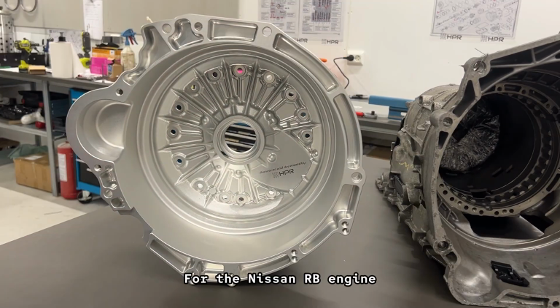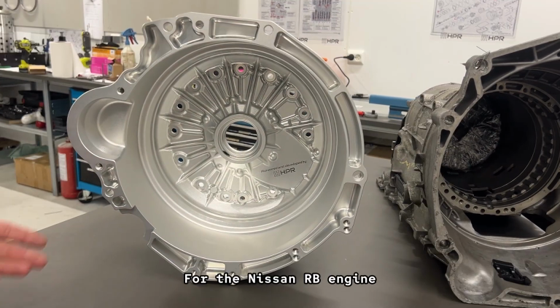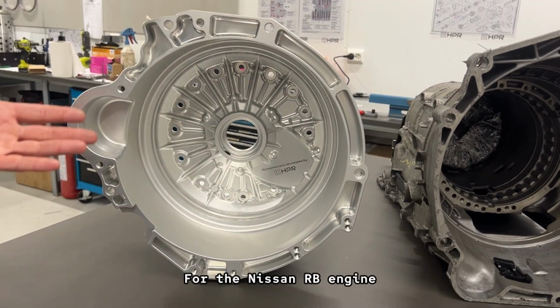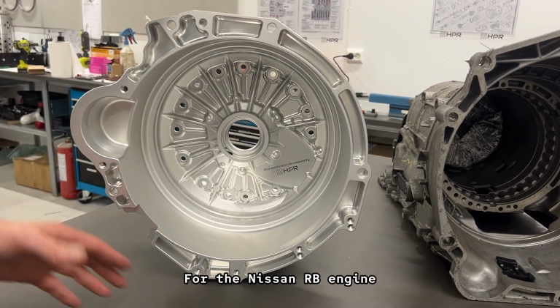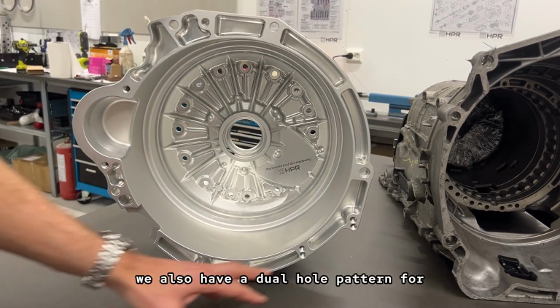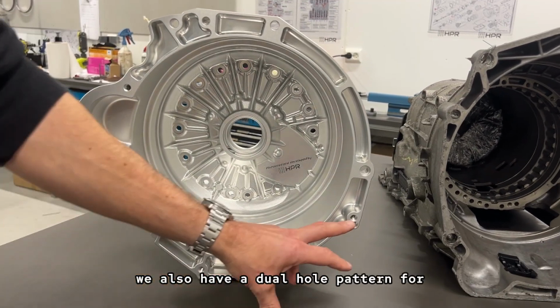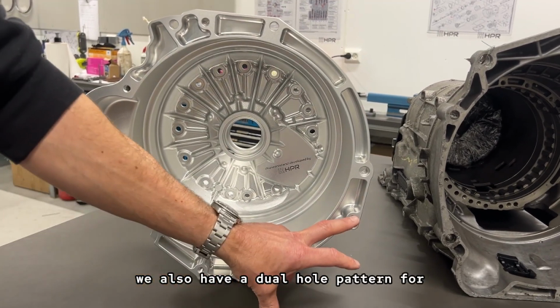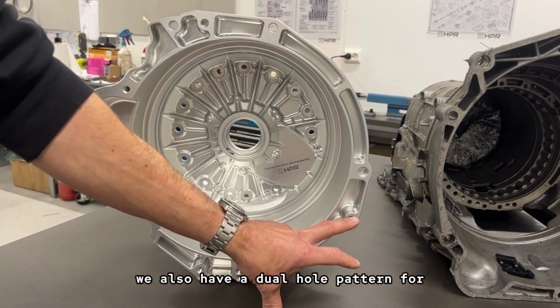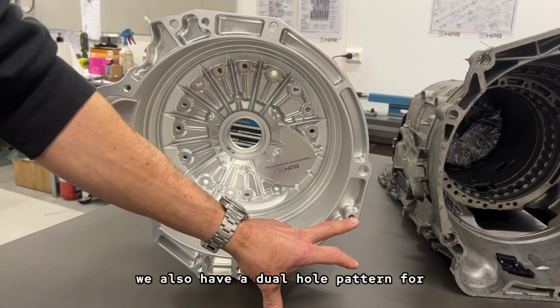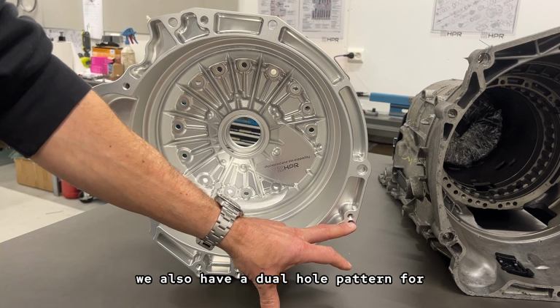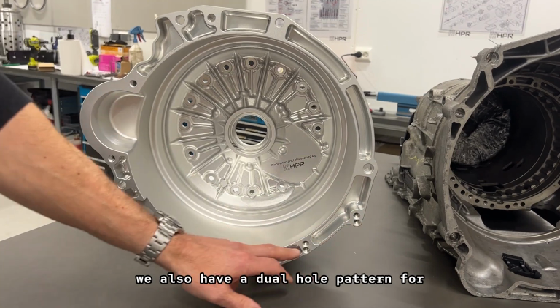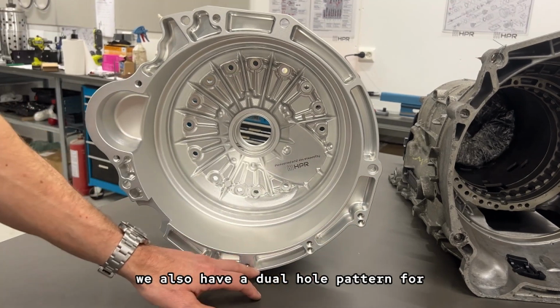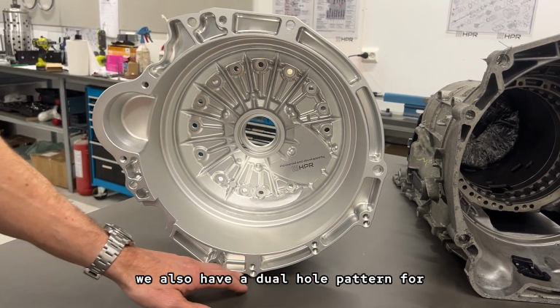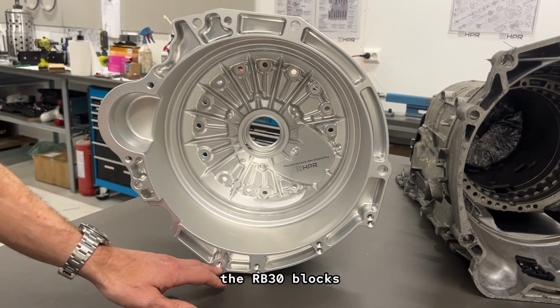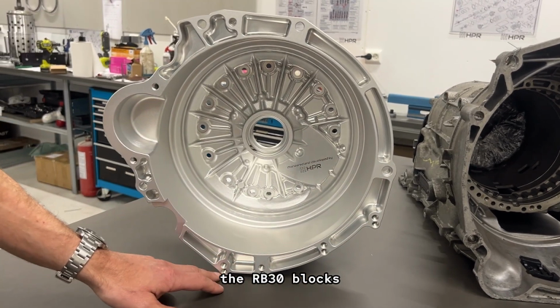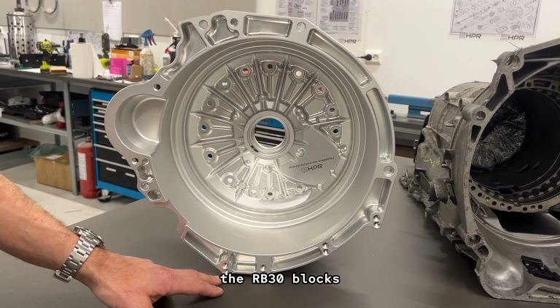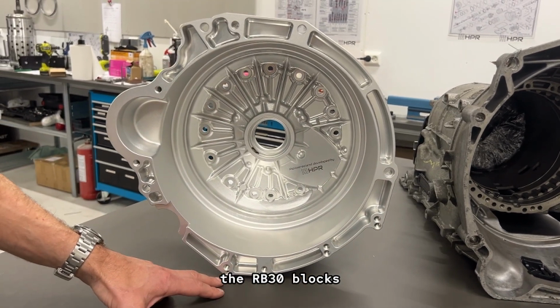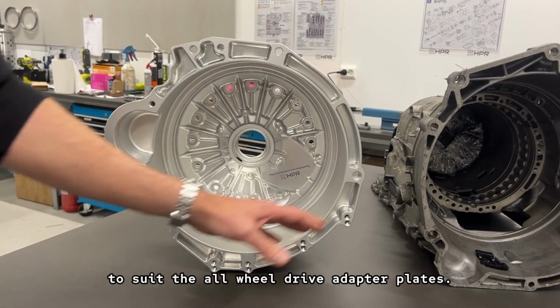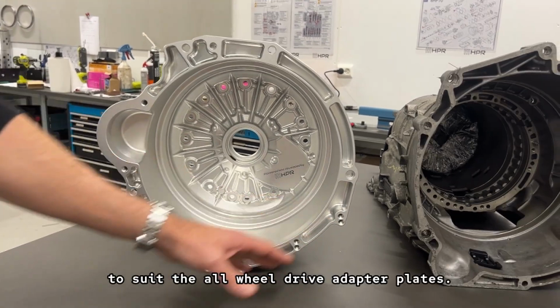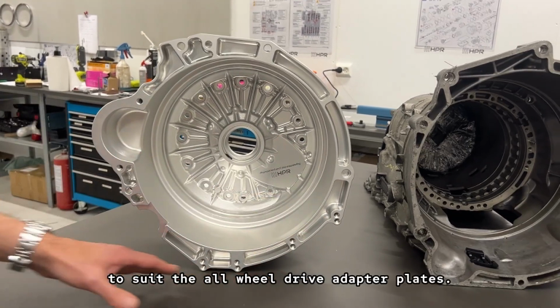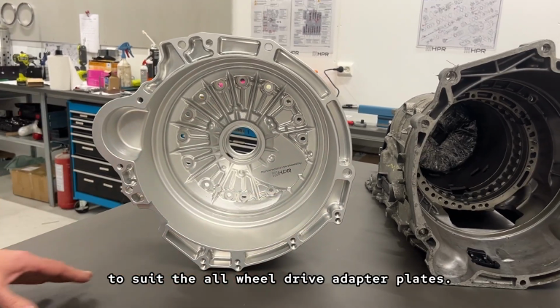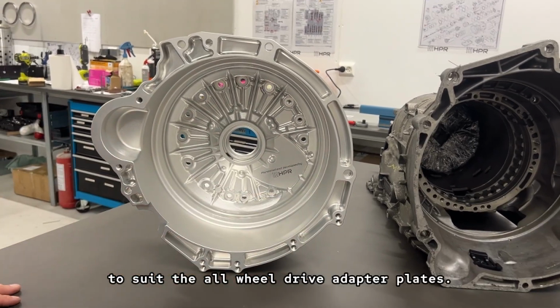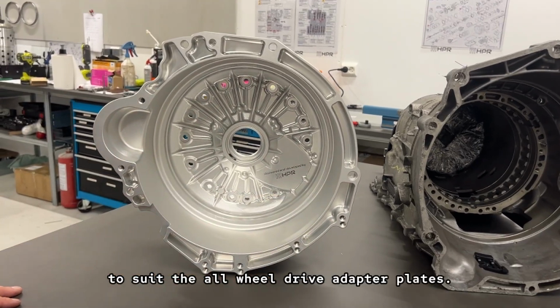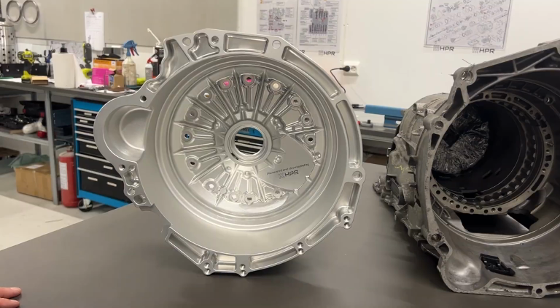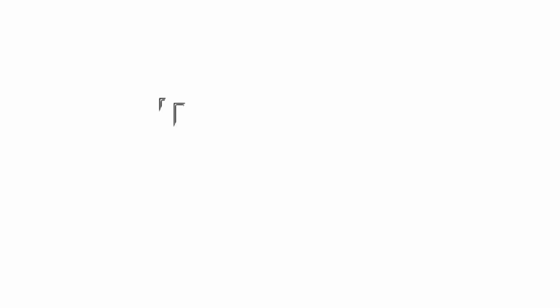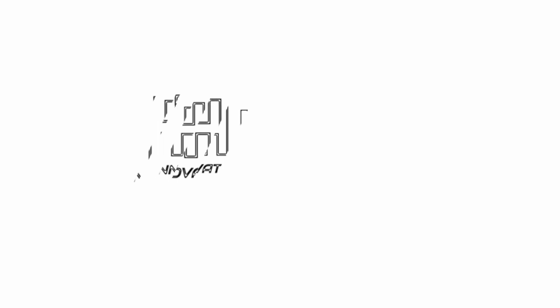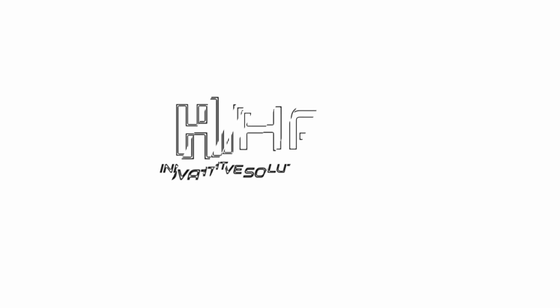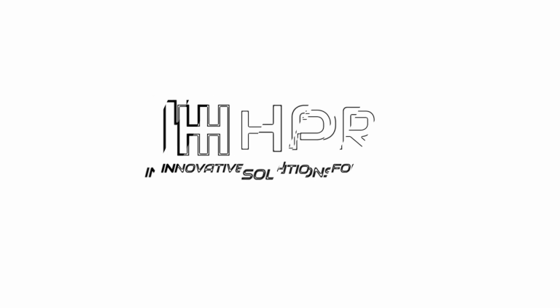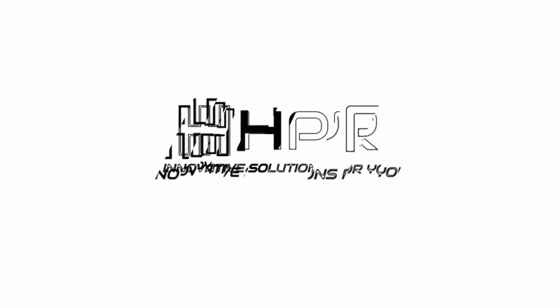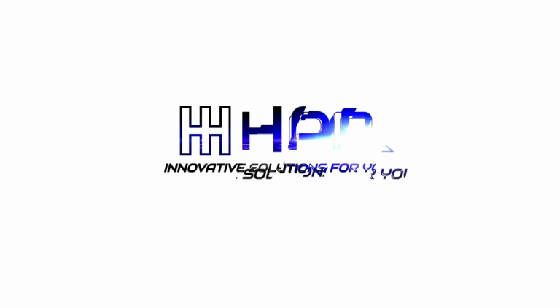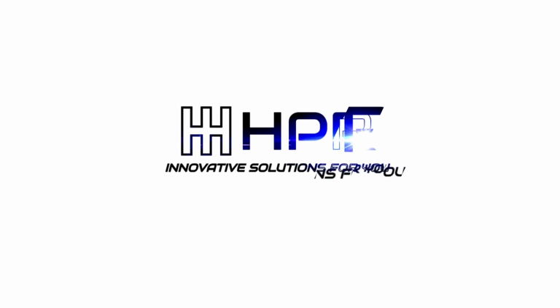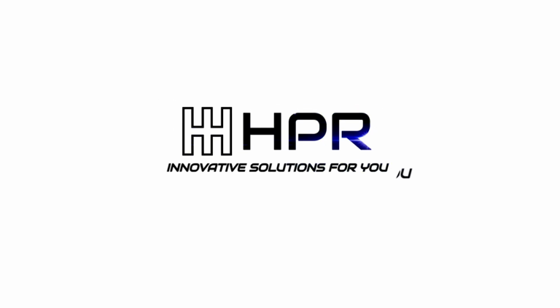For the Nissan RB engine, we also have a dual hole pattern for the RB30 blocks to suit the all-wheel drive adapter plates.